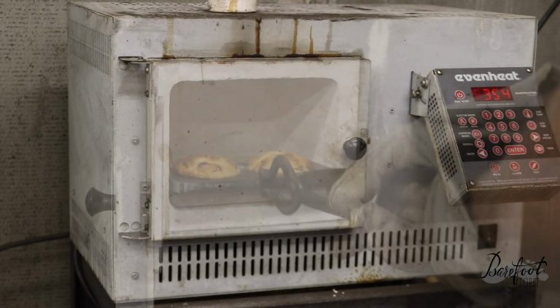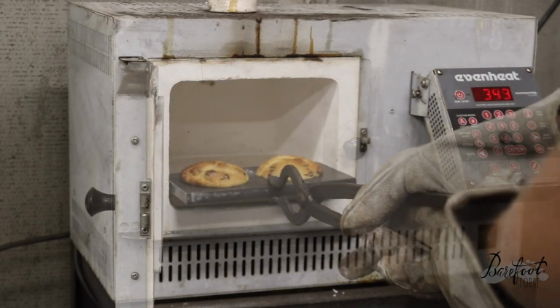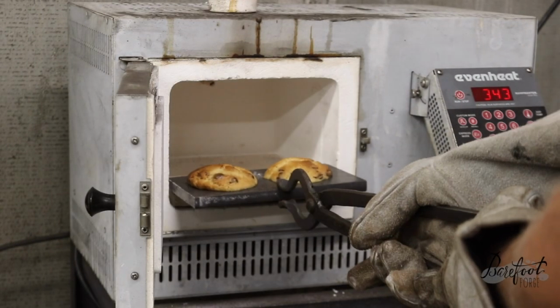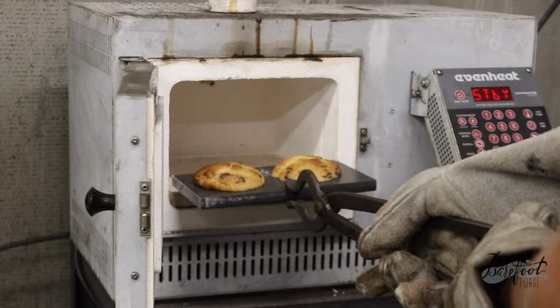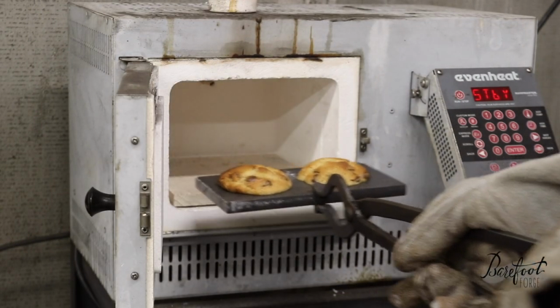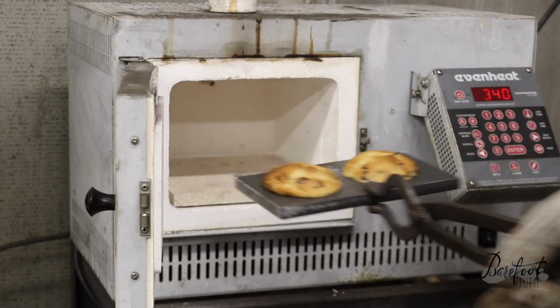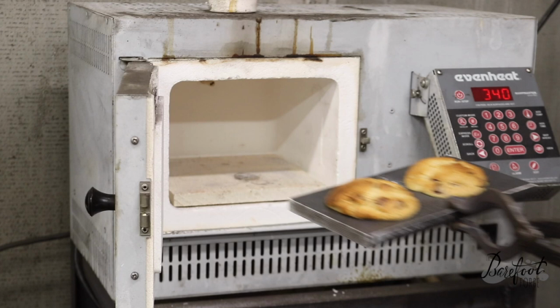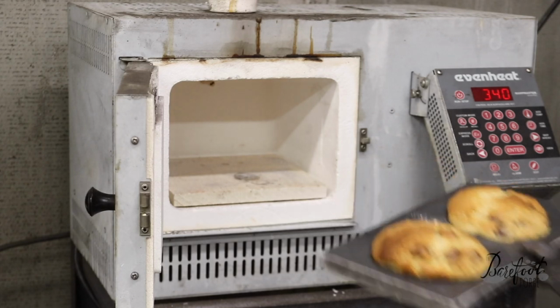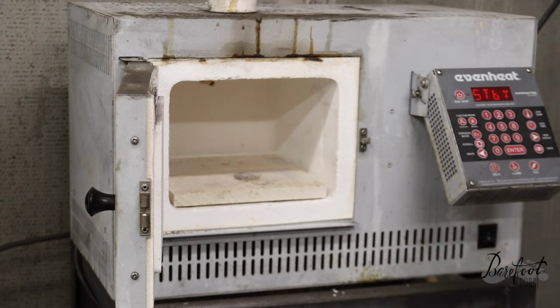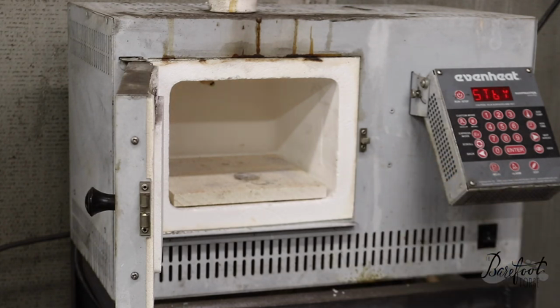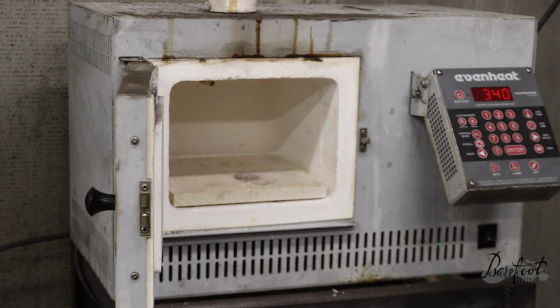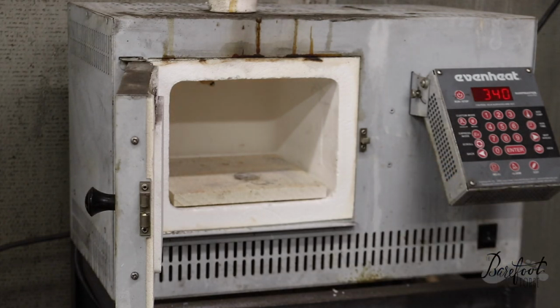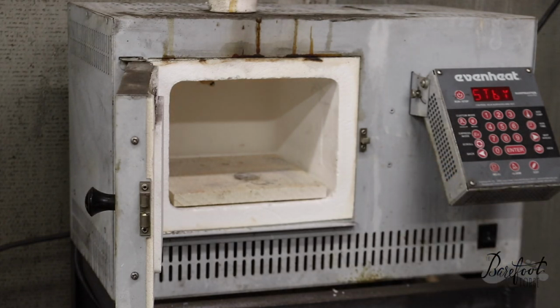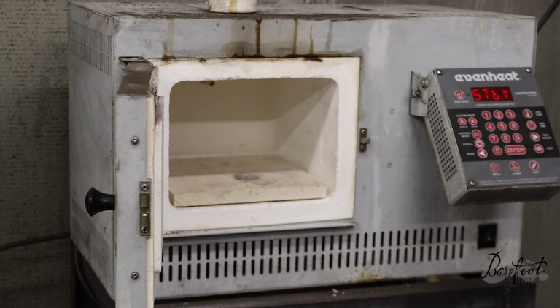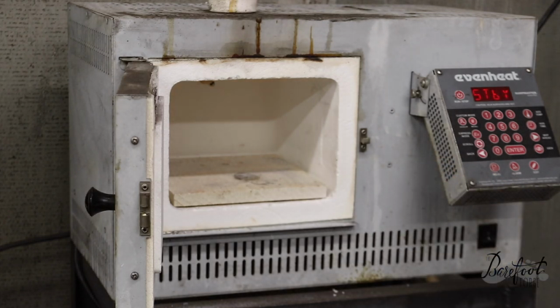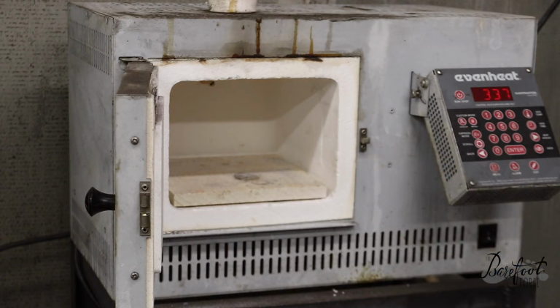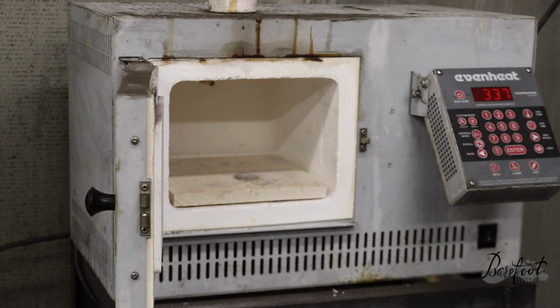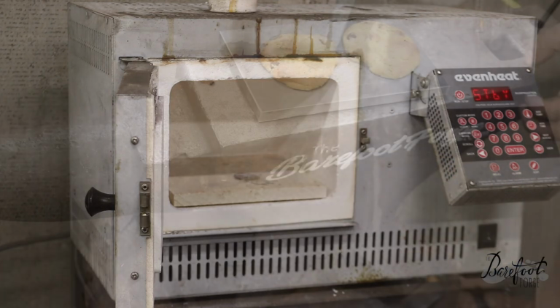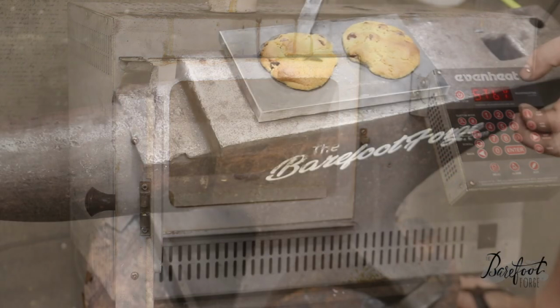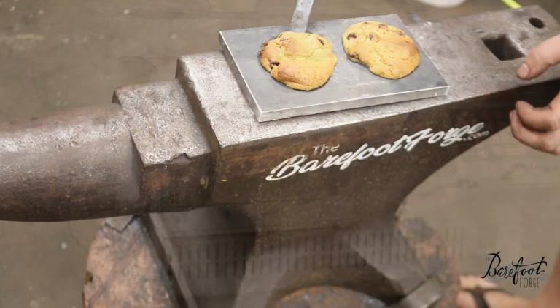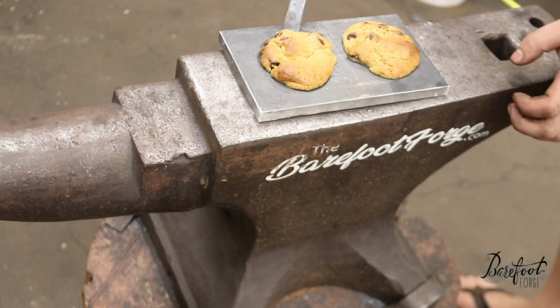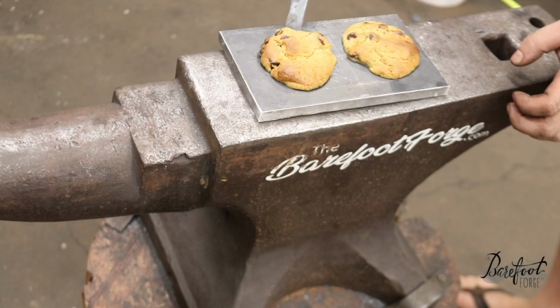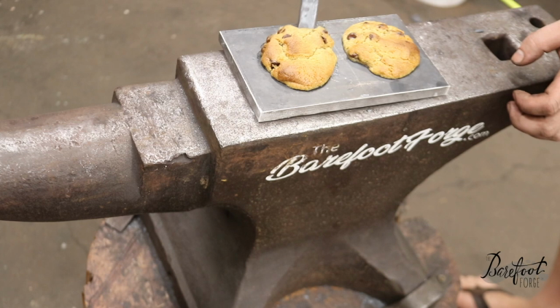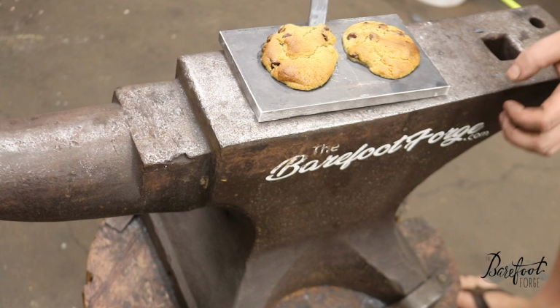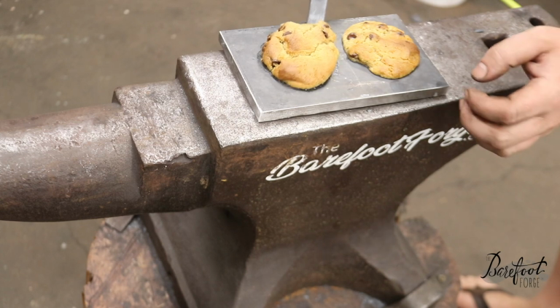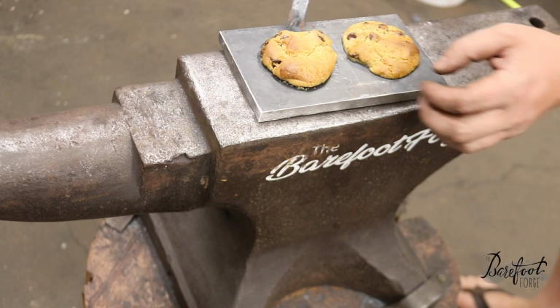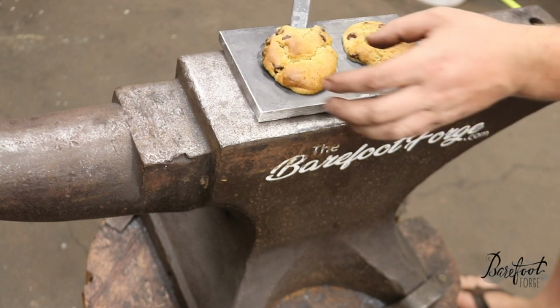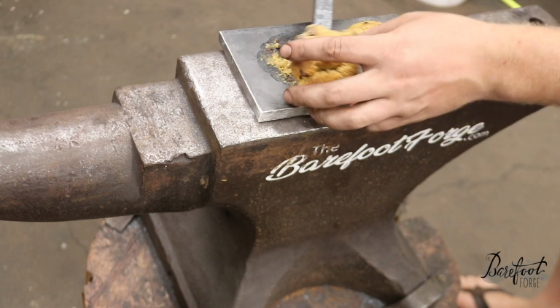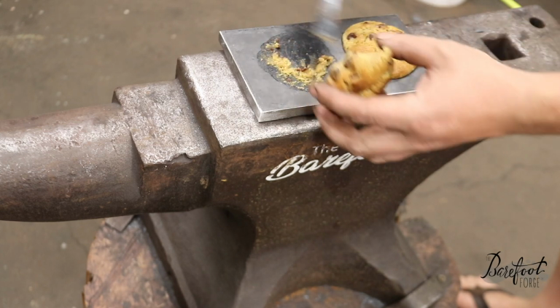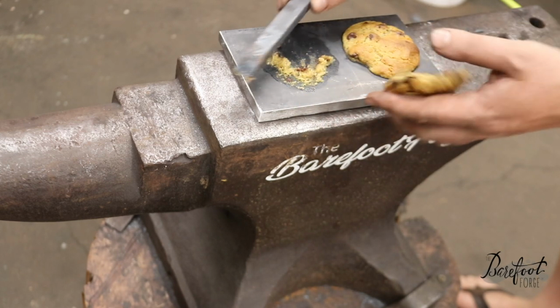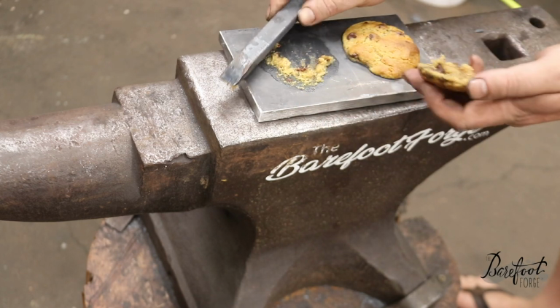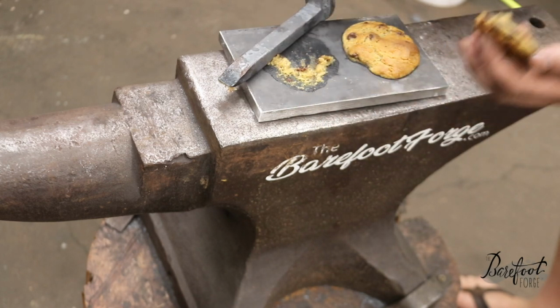We're going to perform an air quench on the cookie dough, which is going to solidify it. Then we just allow it to temper for about 15 minutes on the steel plate, and remove it using a railroad spike.